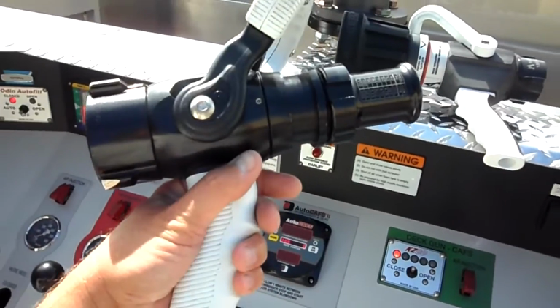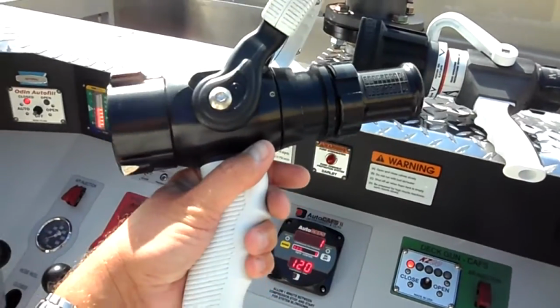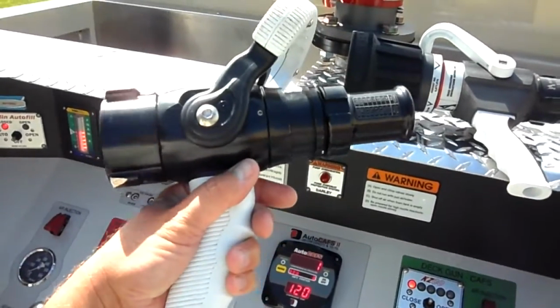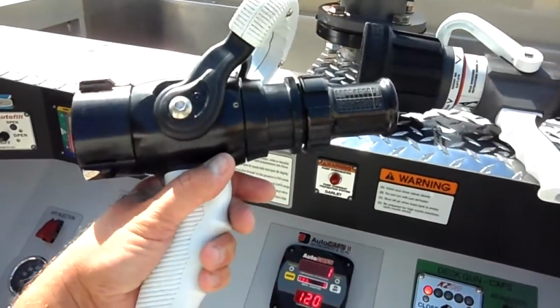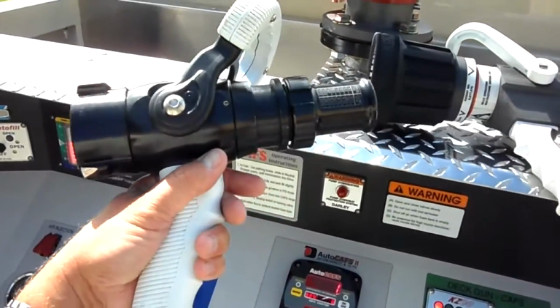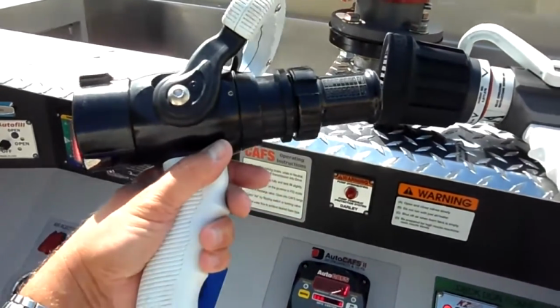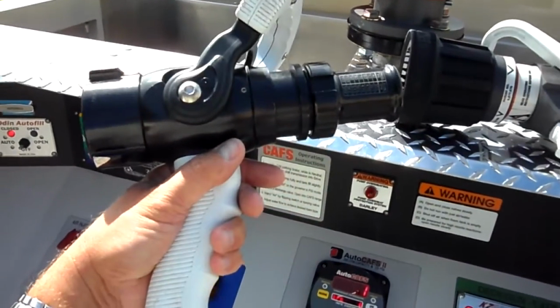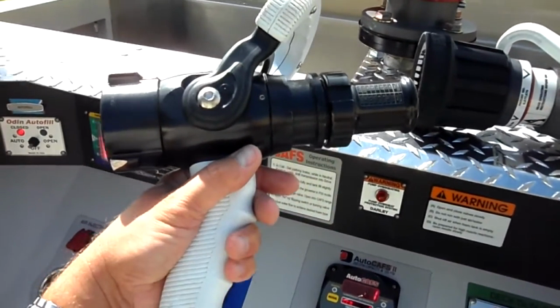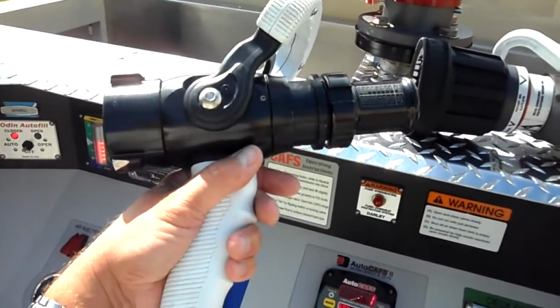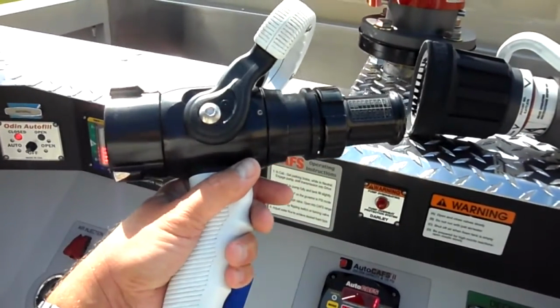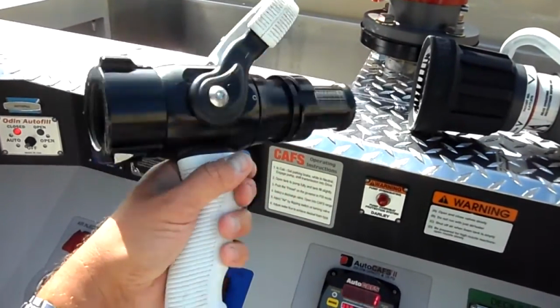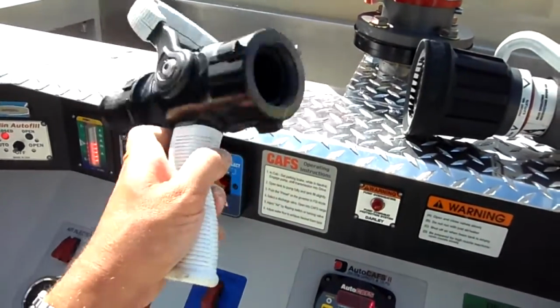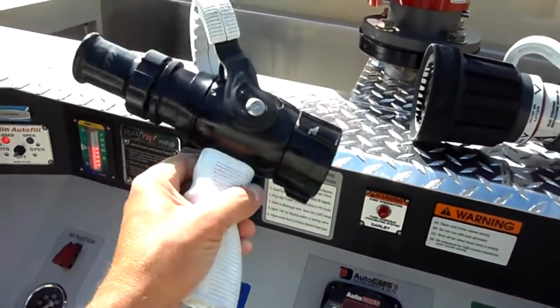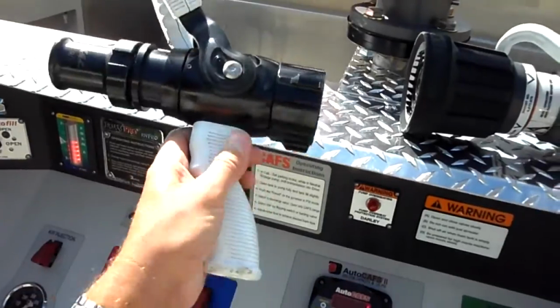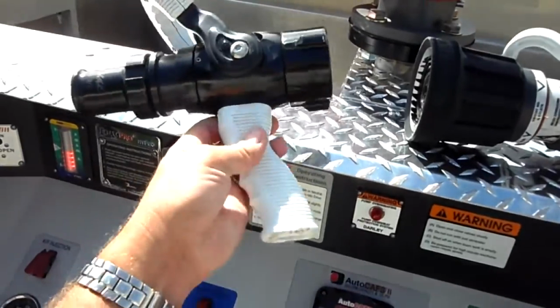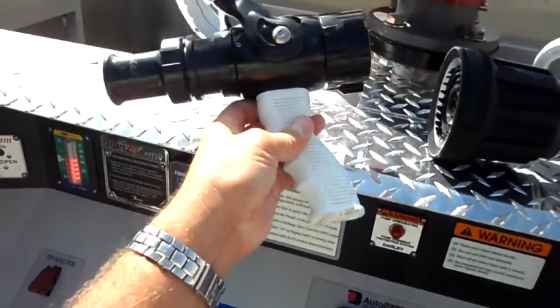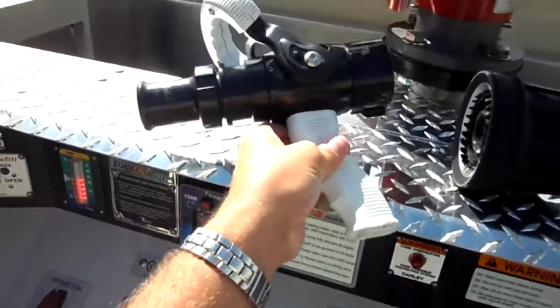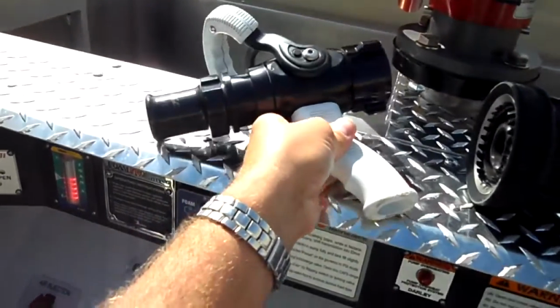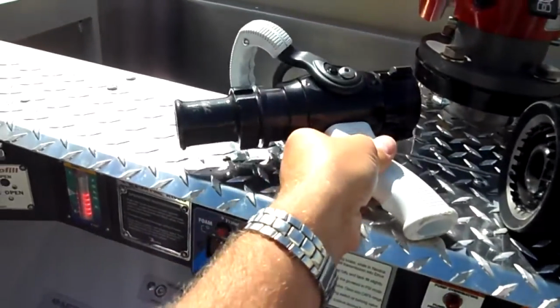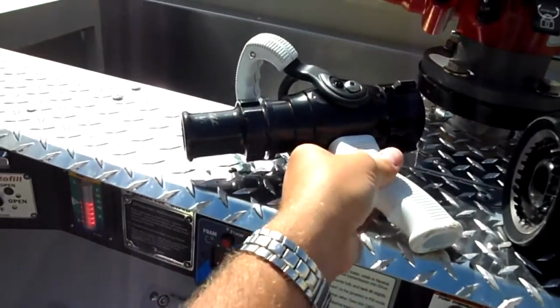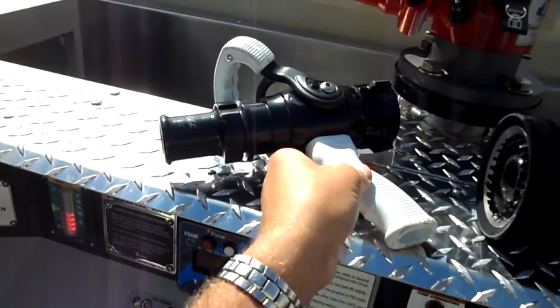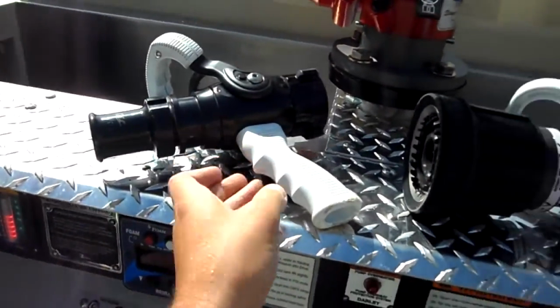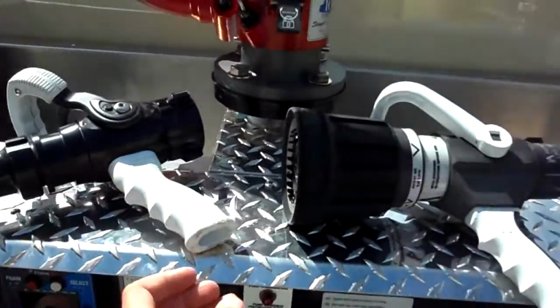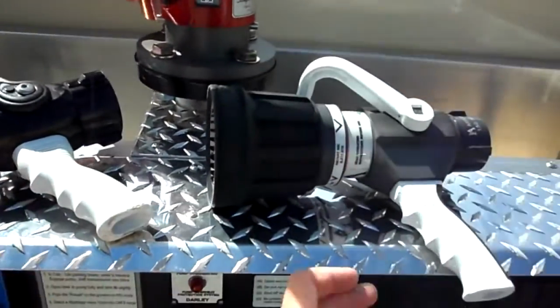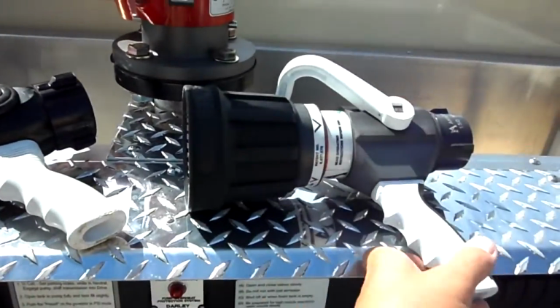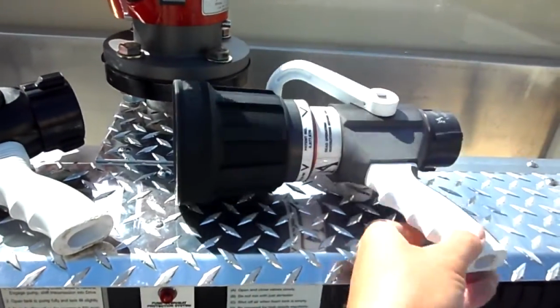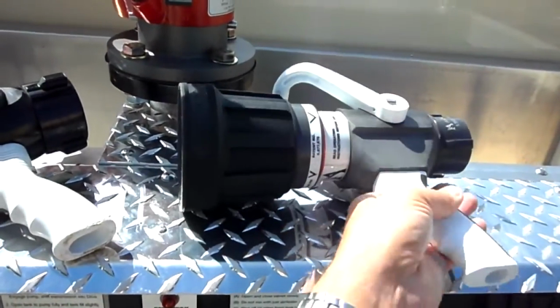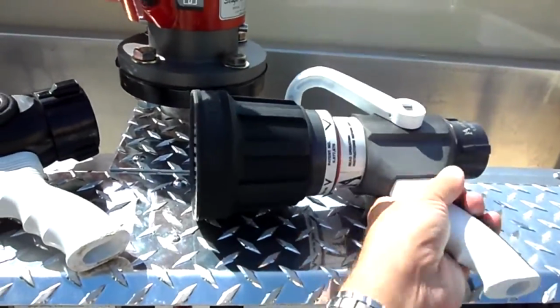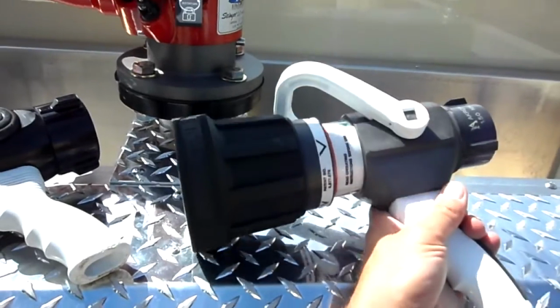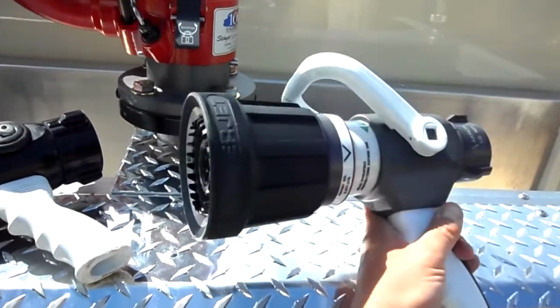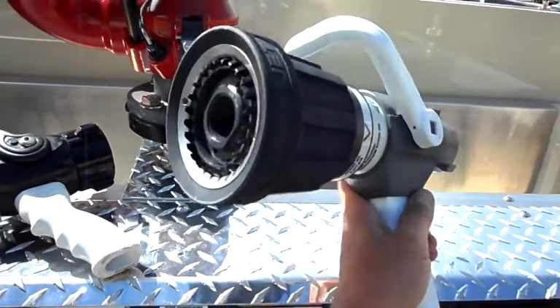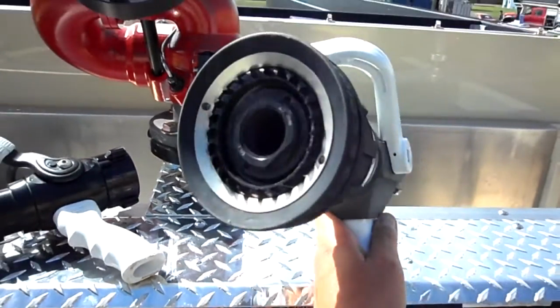This nozzle does not work very well with plain water, so if you're going to go with plain water you need to put on some smaller tips, or you need to have an option such as this Akron Sabrejet nozzle.